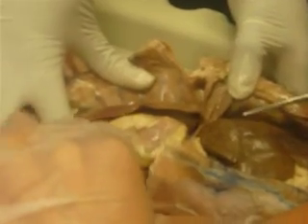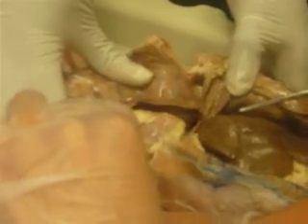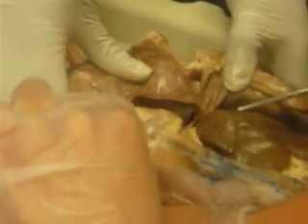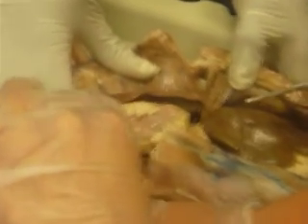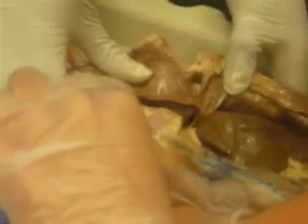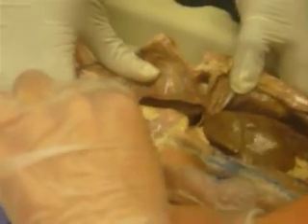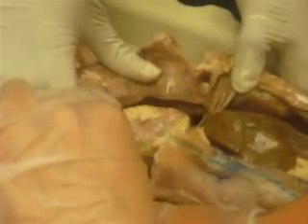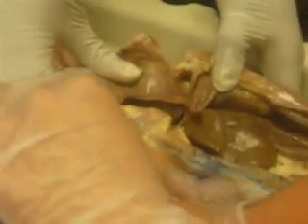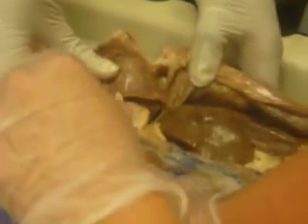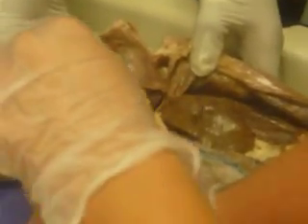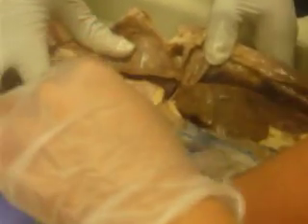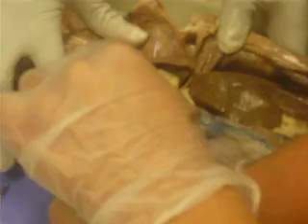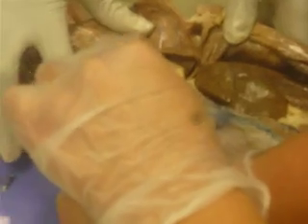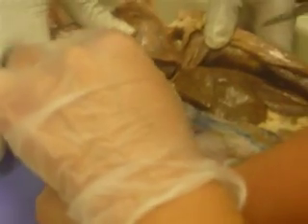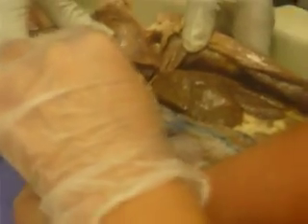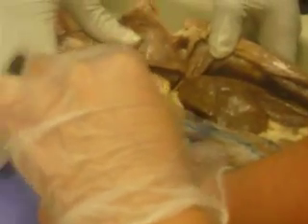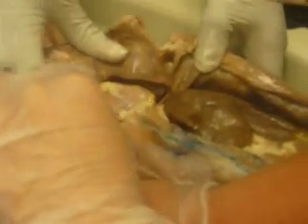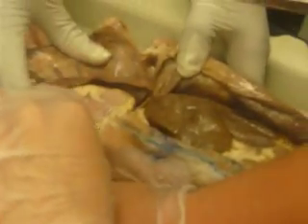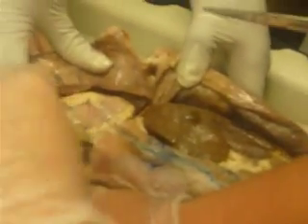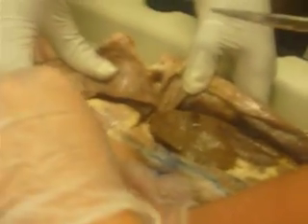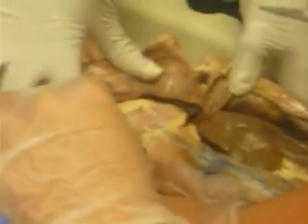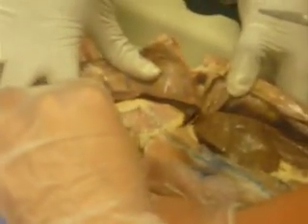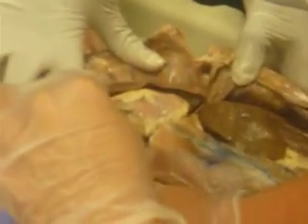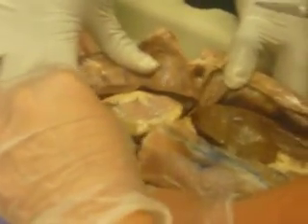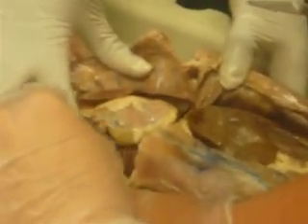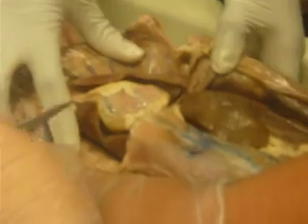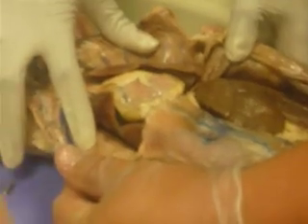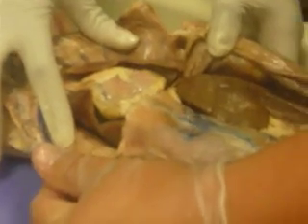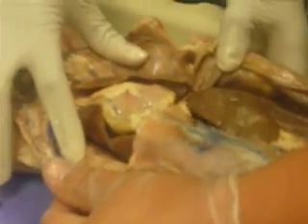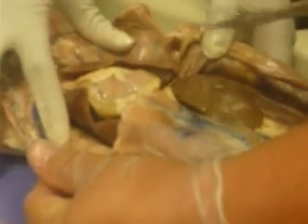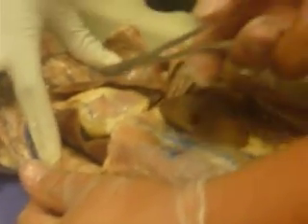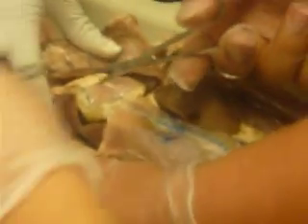Did you see it? Yeah. You can see it. There's a little bit of room right here — the other stuff is just fat. This is all fat. This cat's not even that fat.